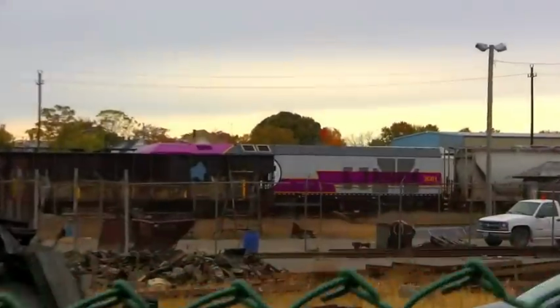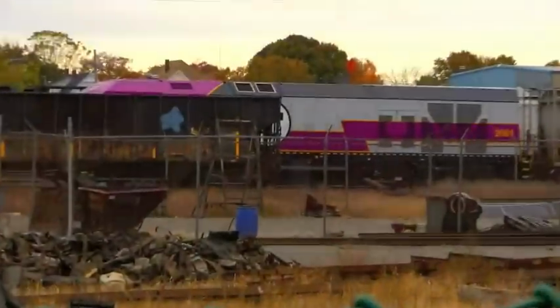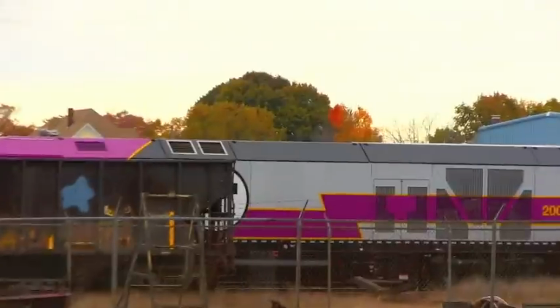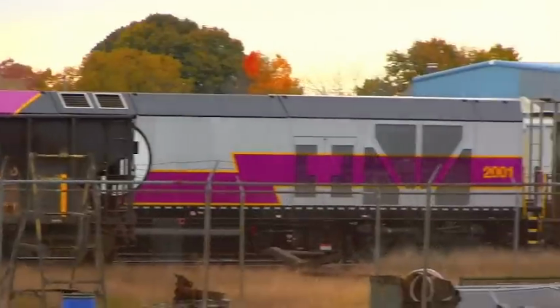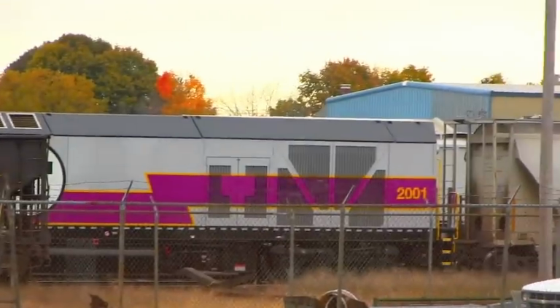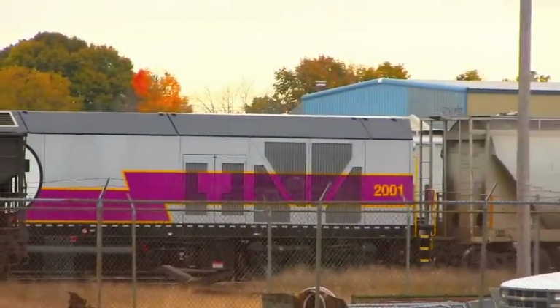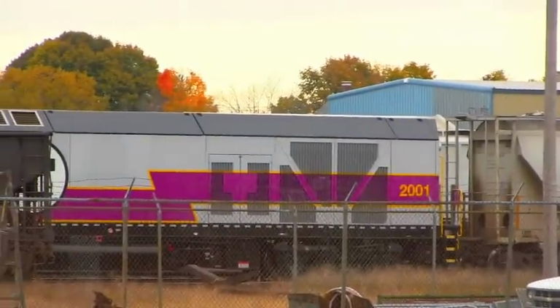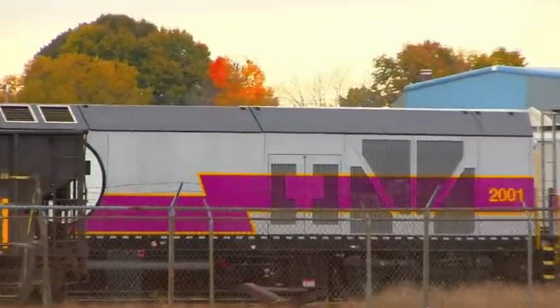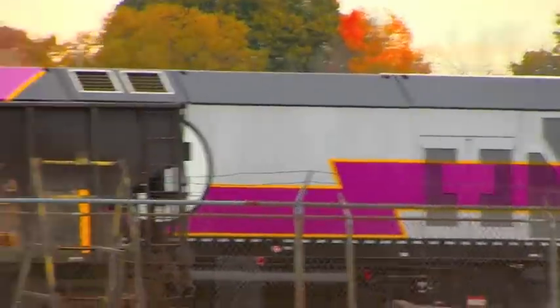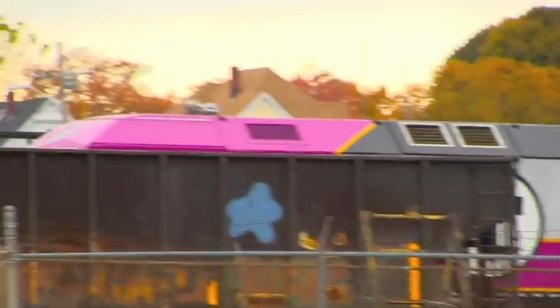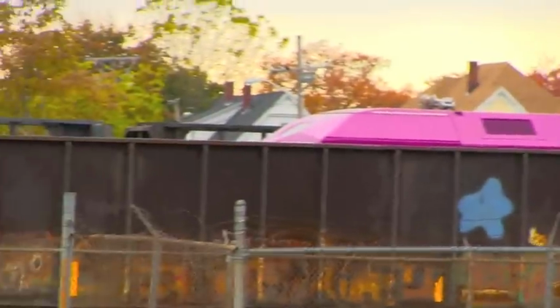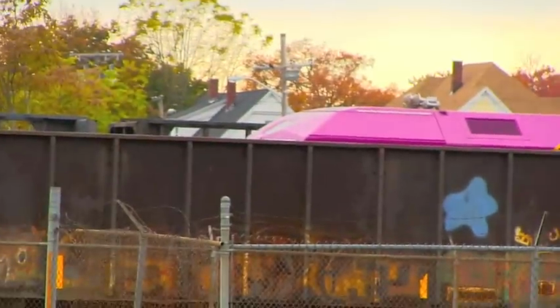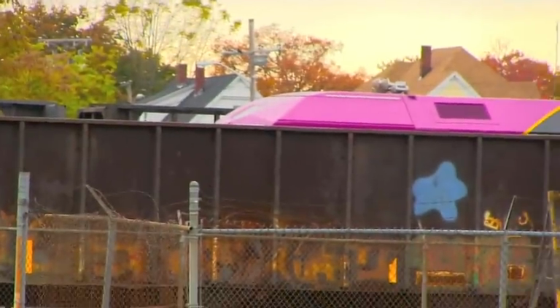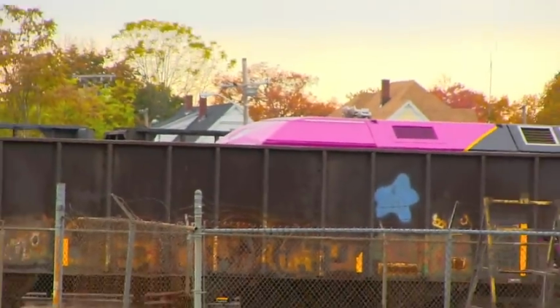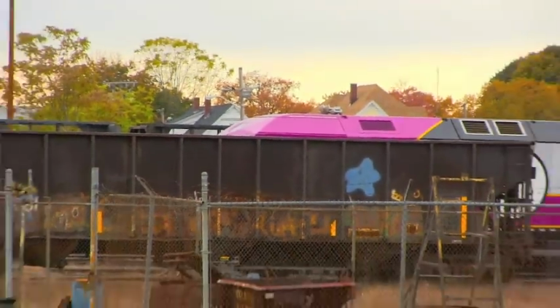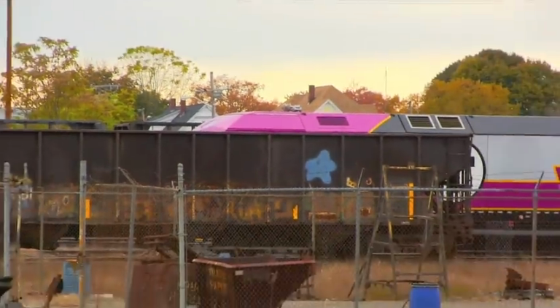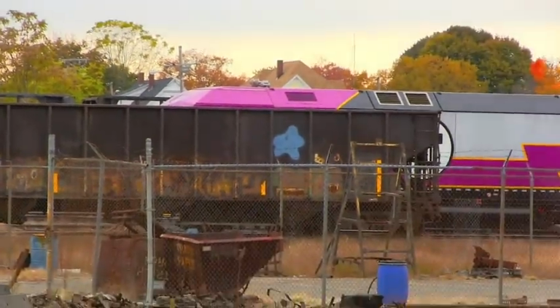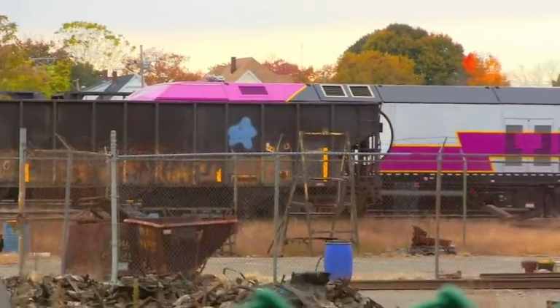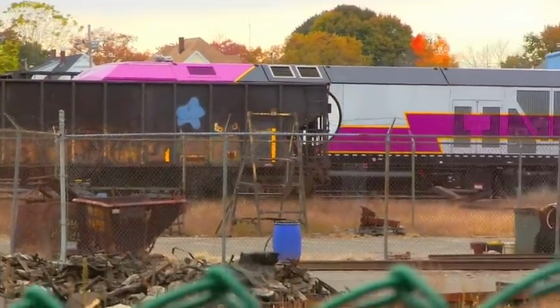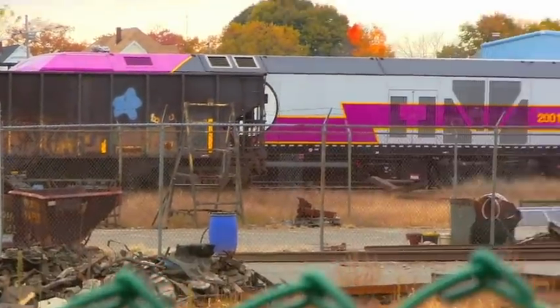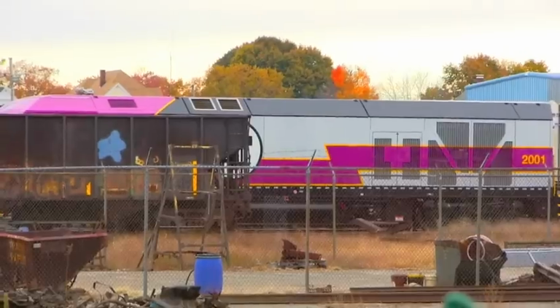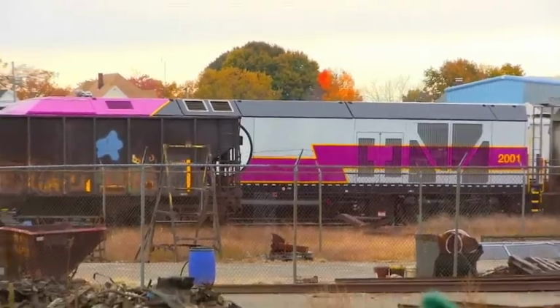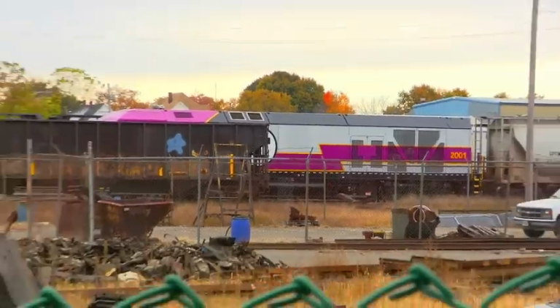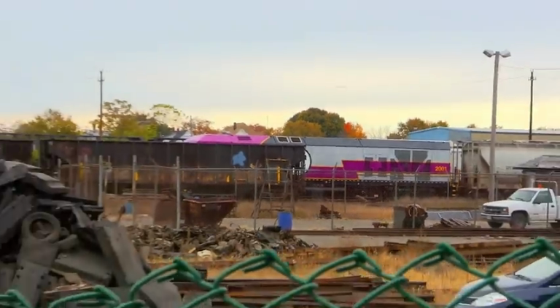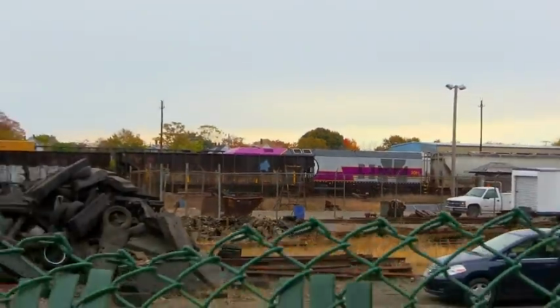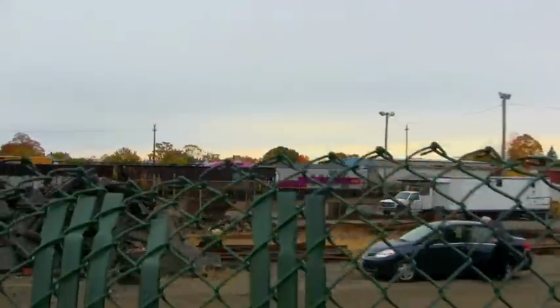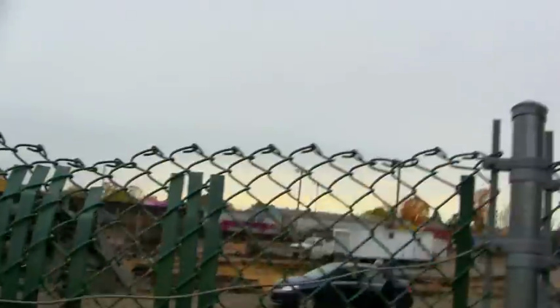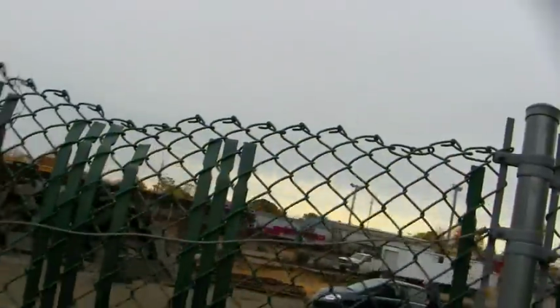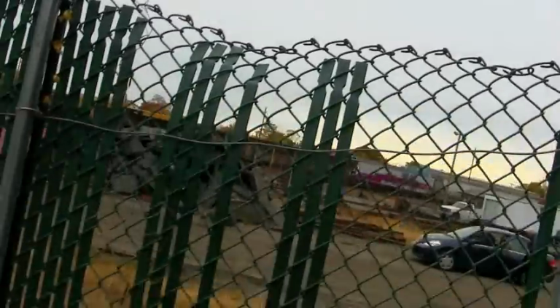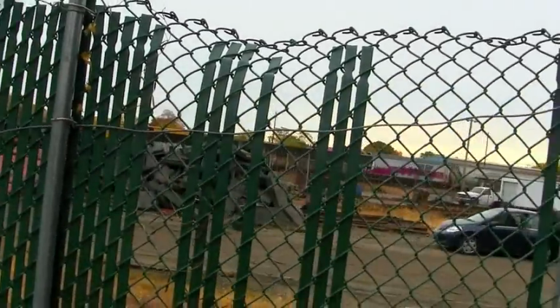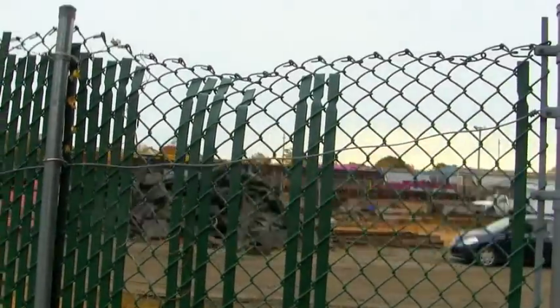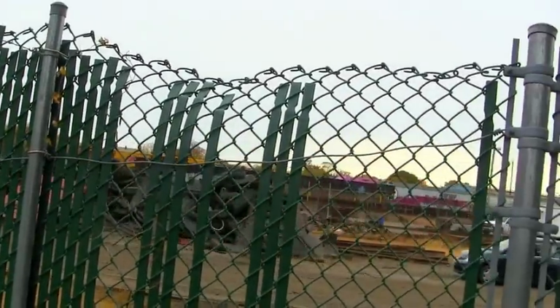There it is, MBTA's new HSP-46. The front is blocked by a hopper, but that's number 2001 right there. That's pretty cool.